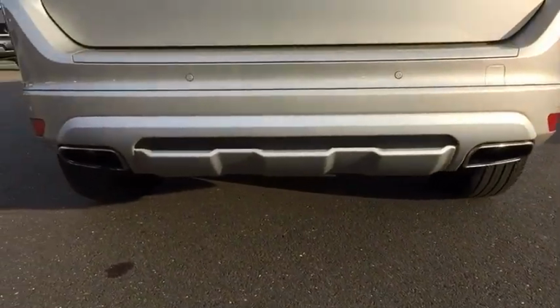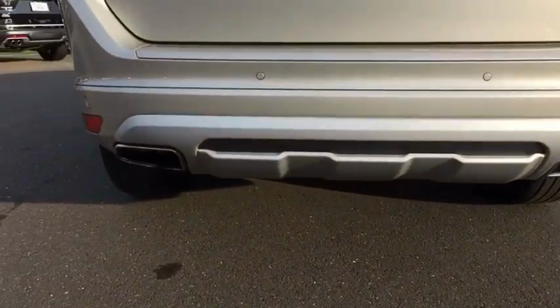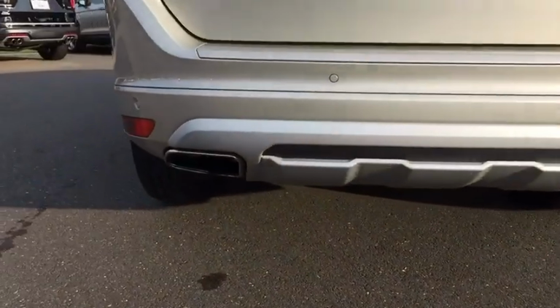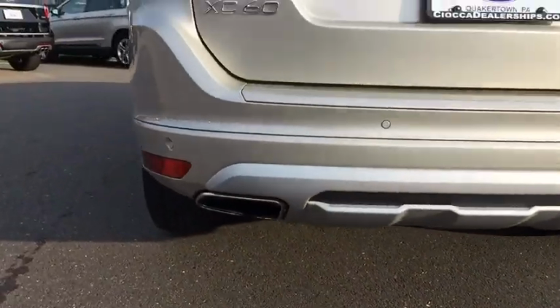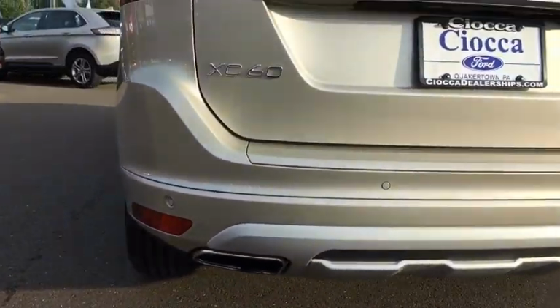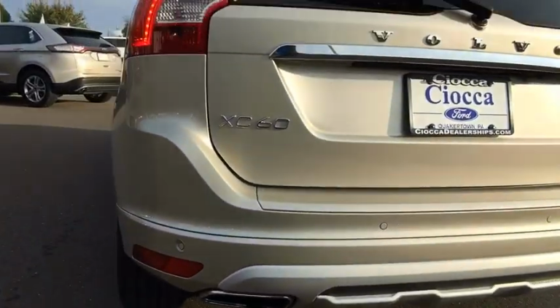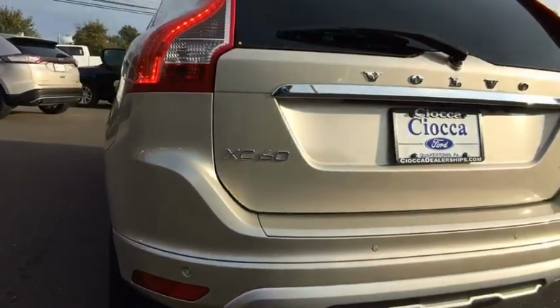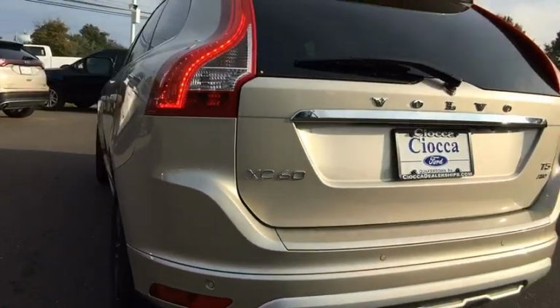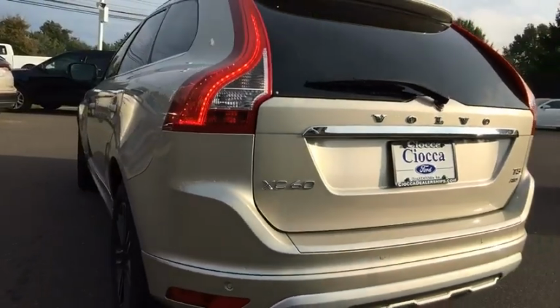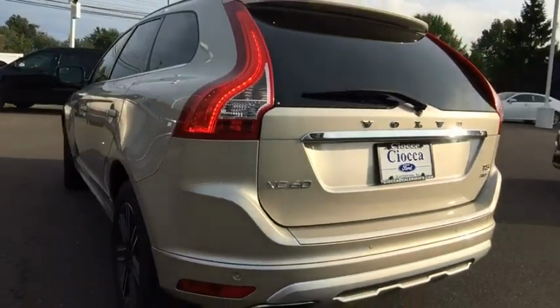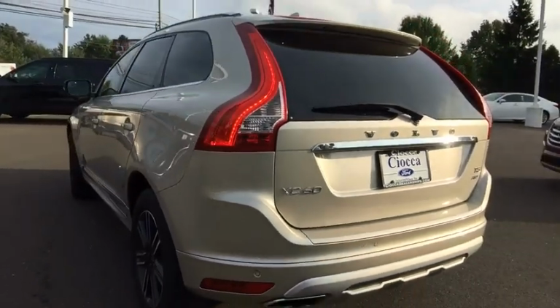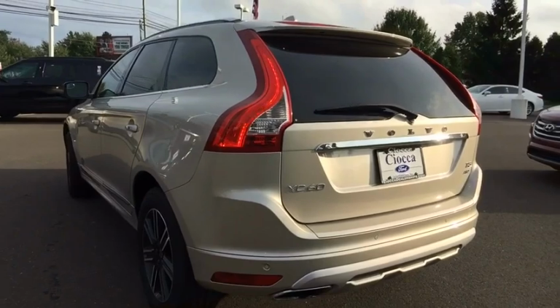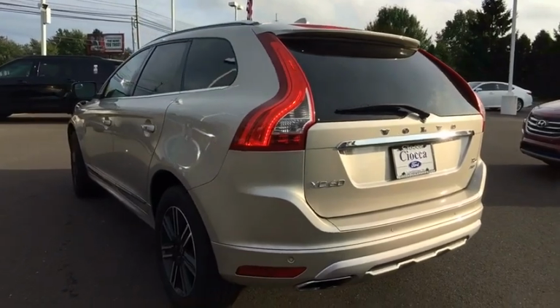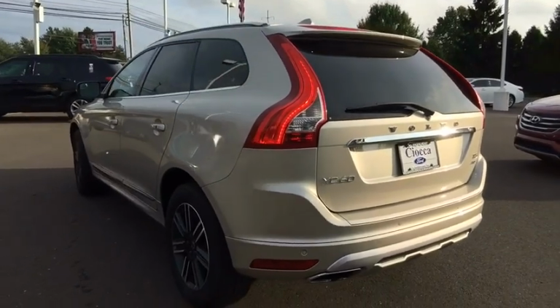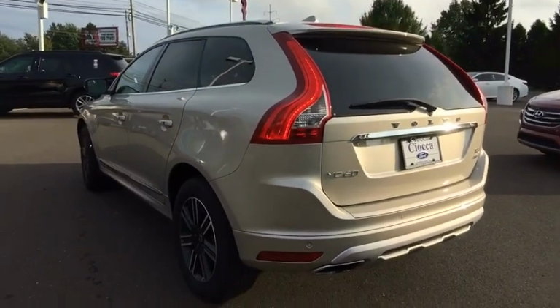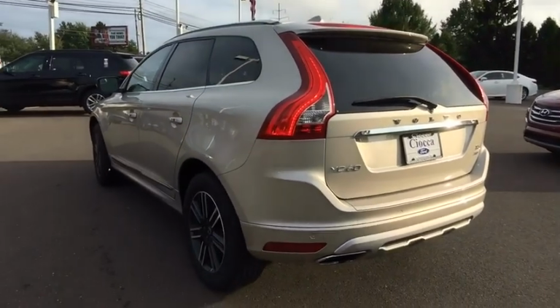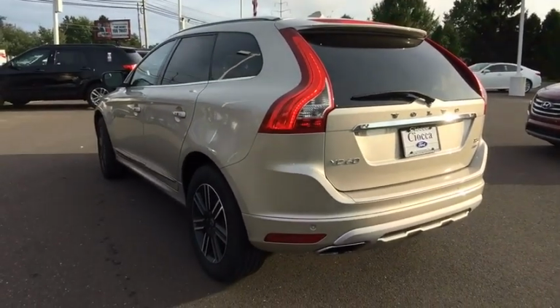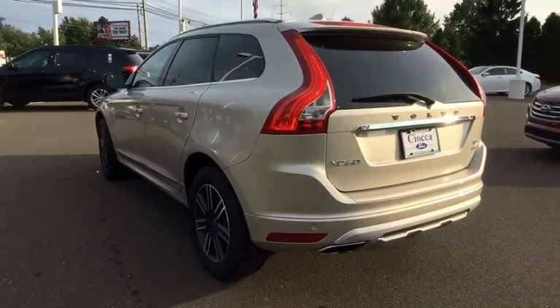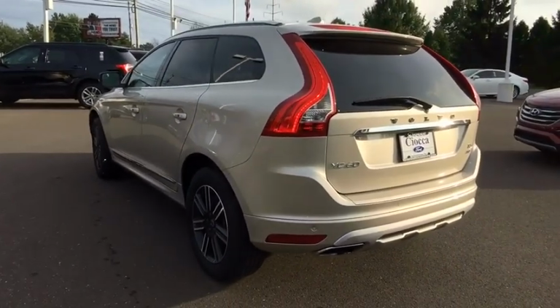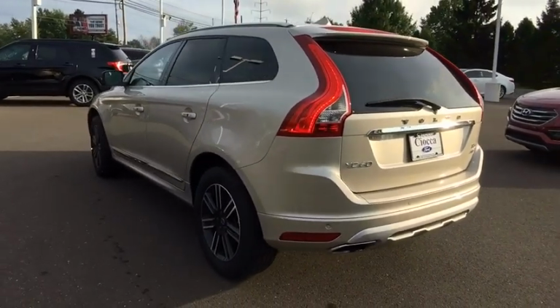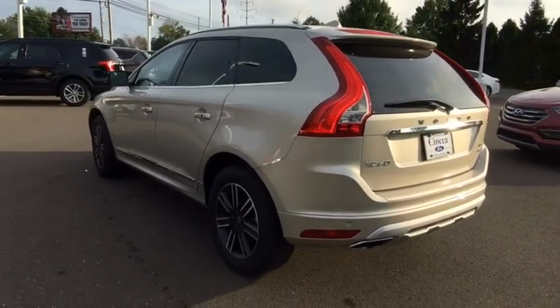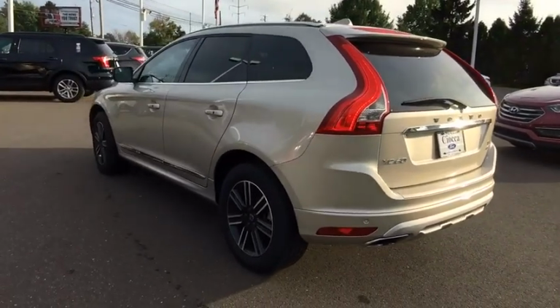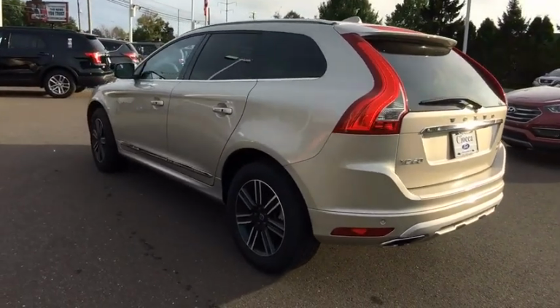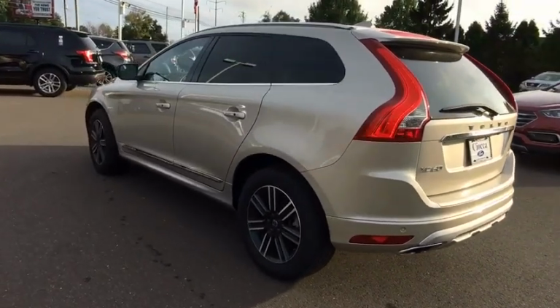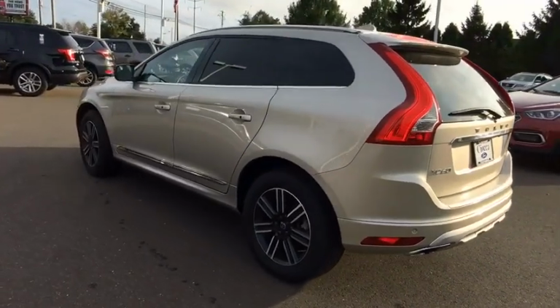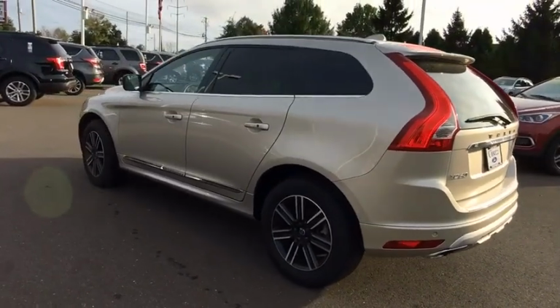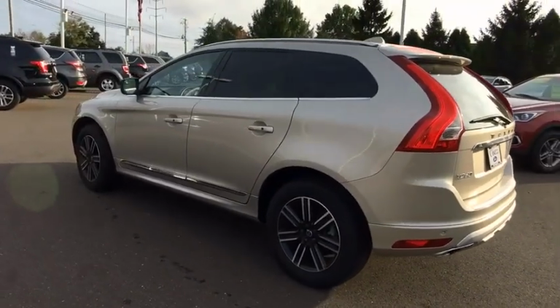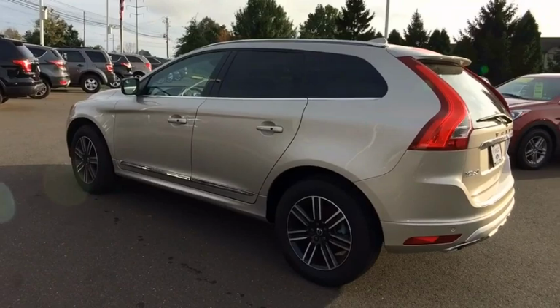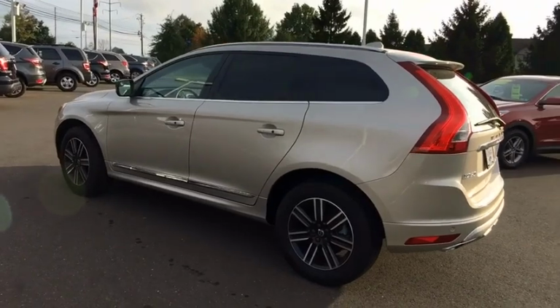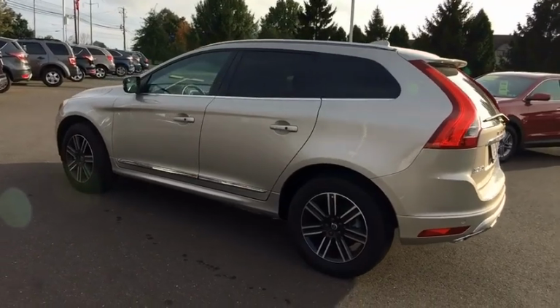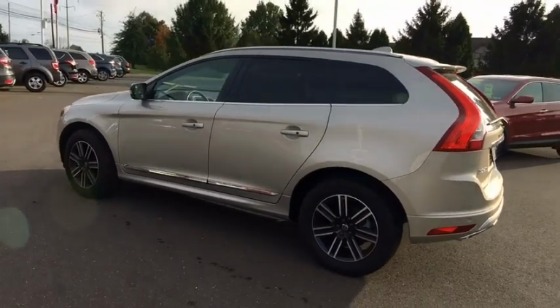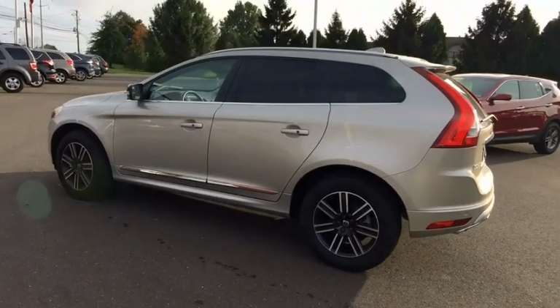Leather-wrapped steering wheel, Bluetooth, power steering, adjustable steering wheel, four-wheel disc brakes, aluminum wheels, auto-dimming rear-view mirror, floor mats, cruise control.